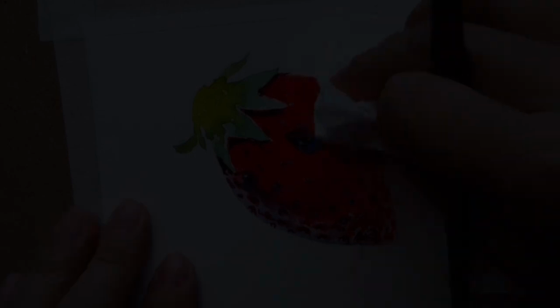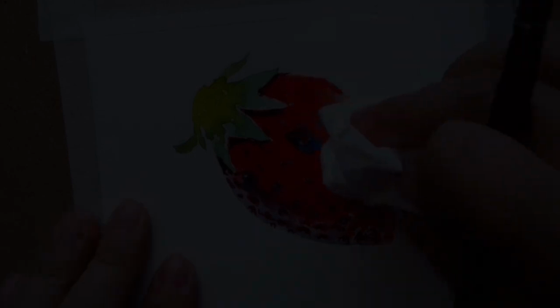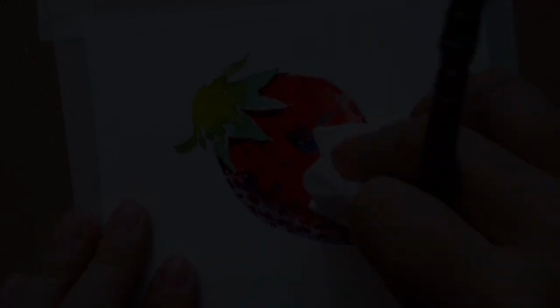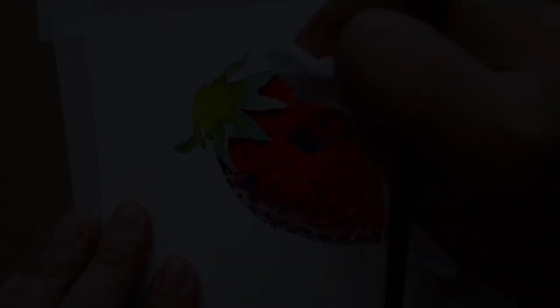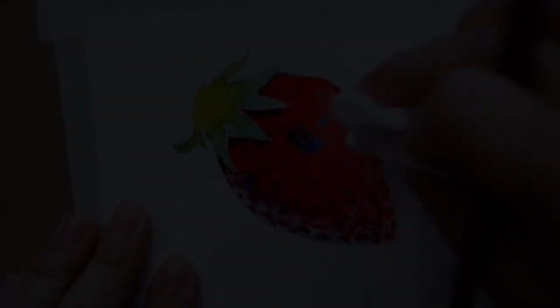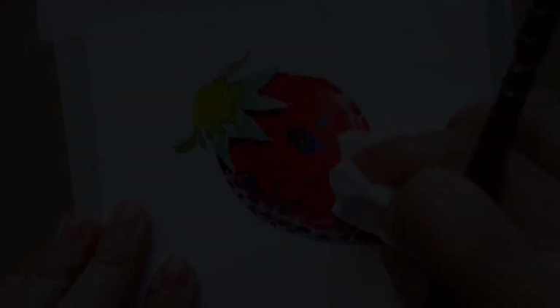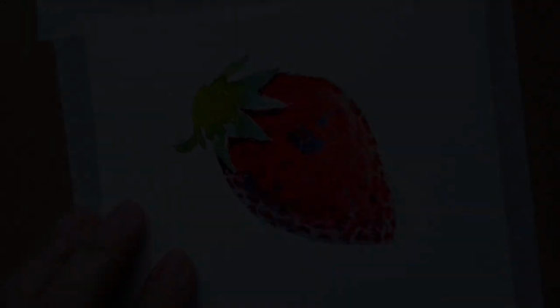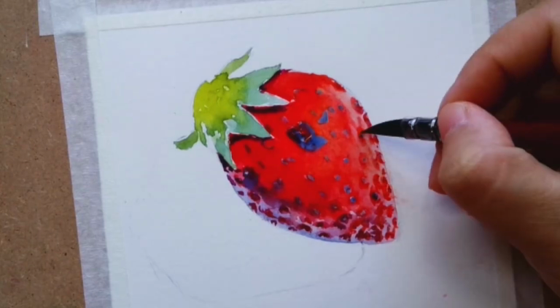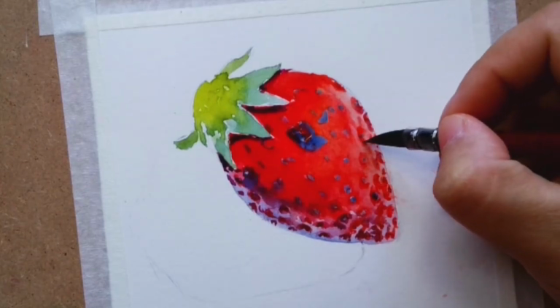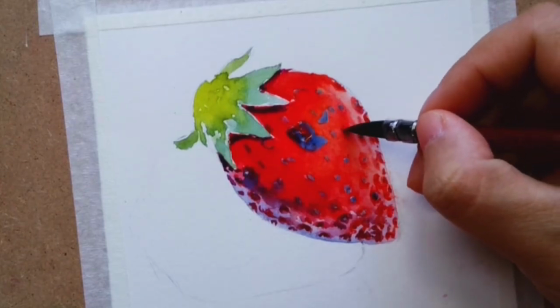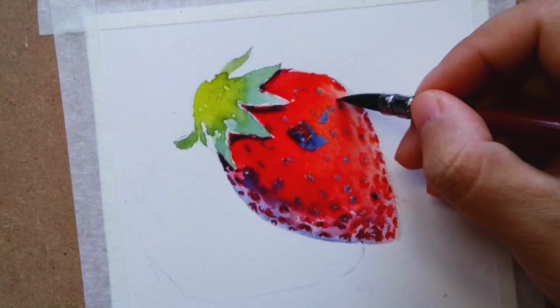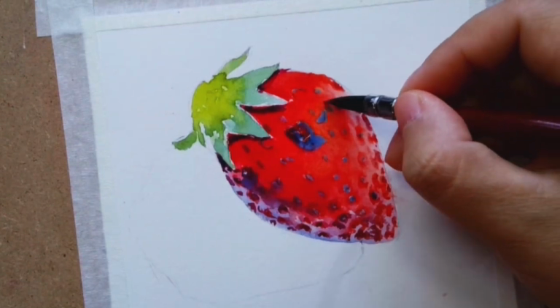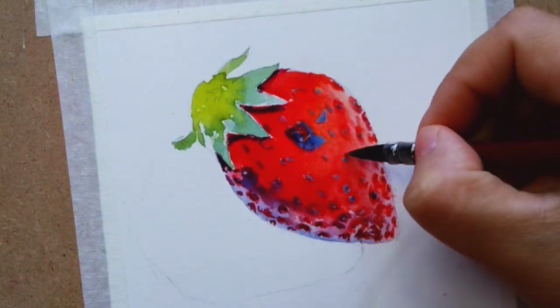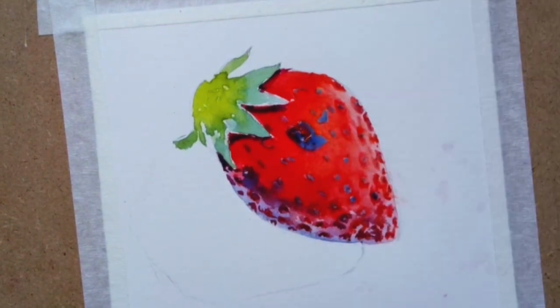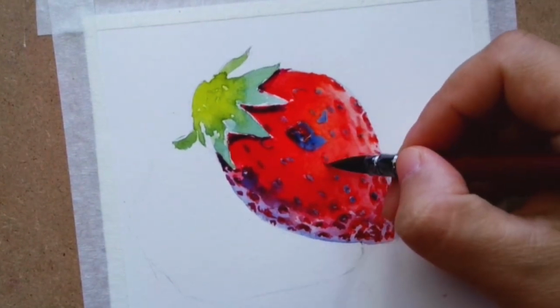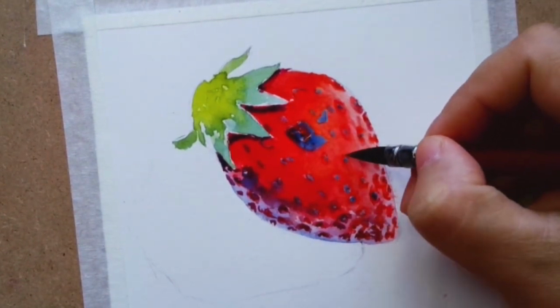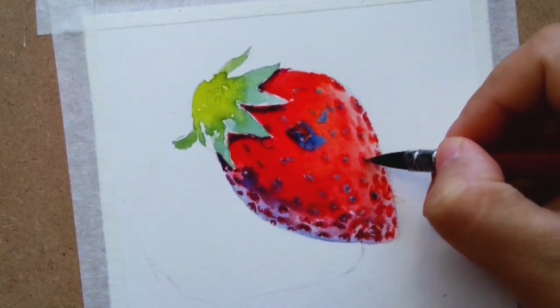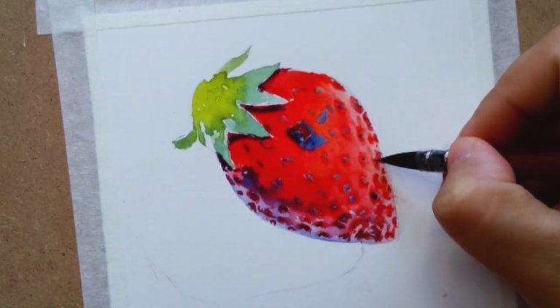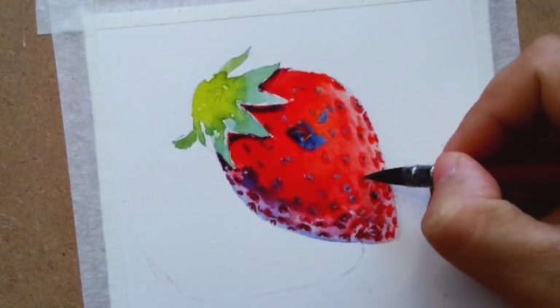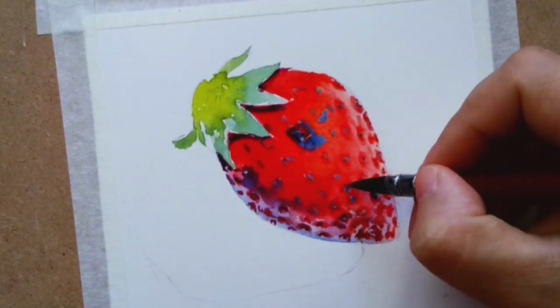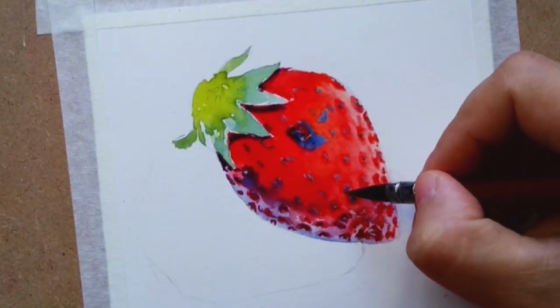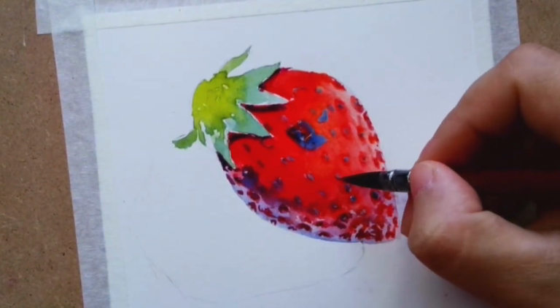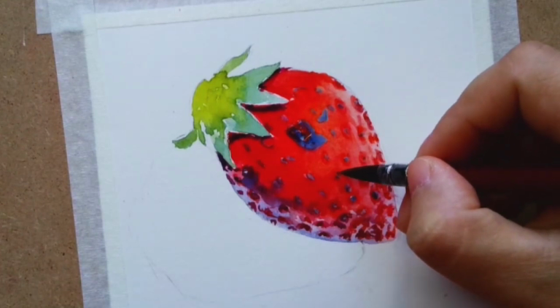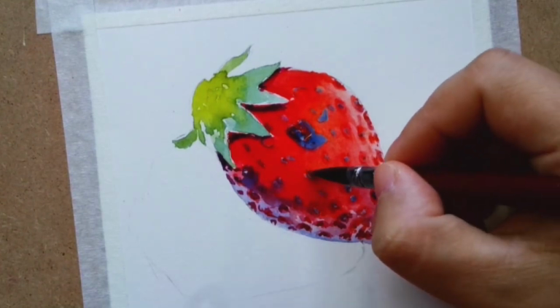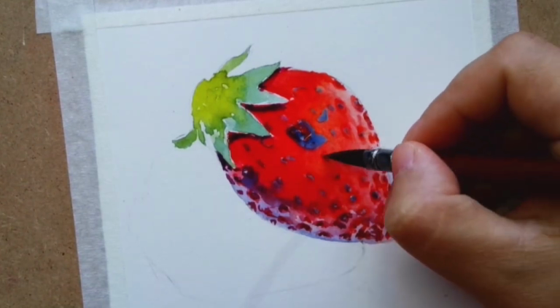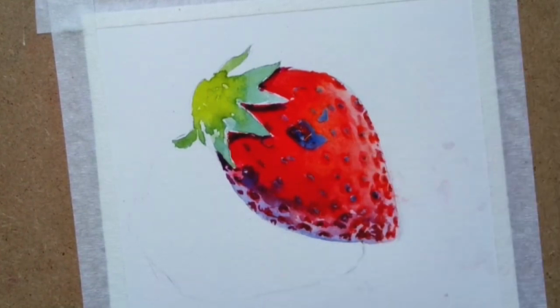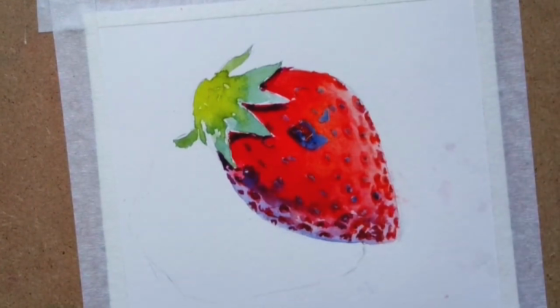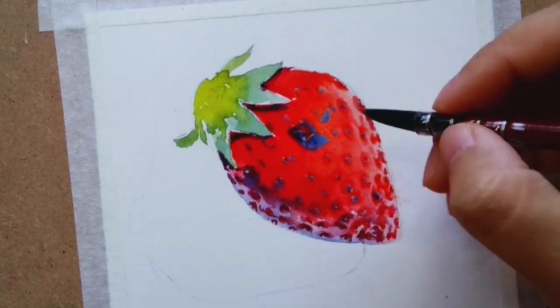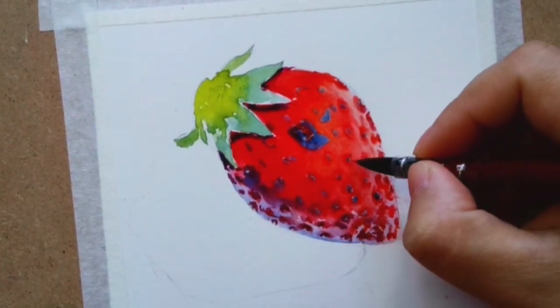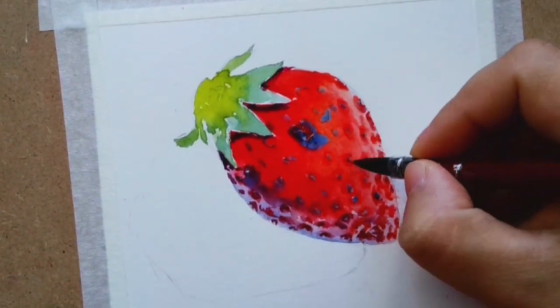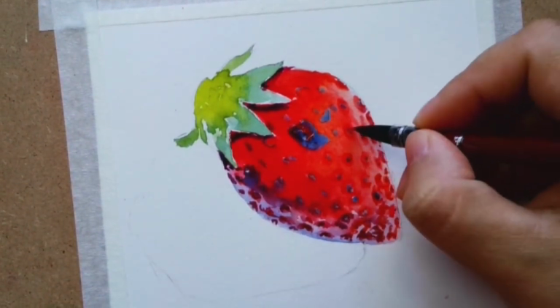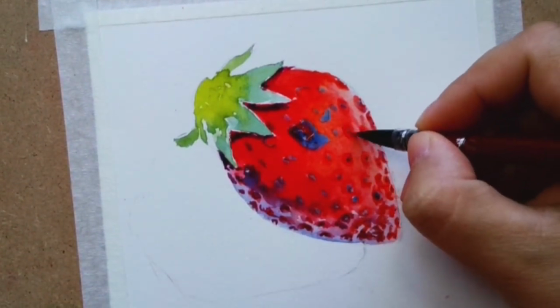More shadows, more blue. Adding hooker green with a little bit of blue to give it a cool feel in the leaves.